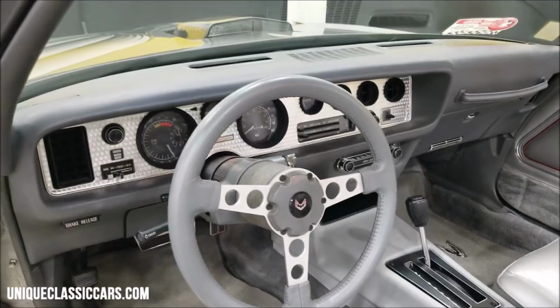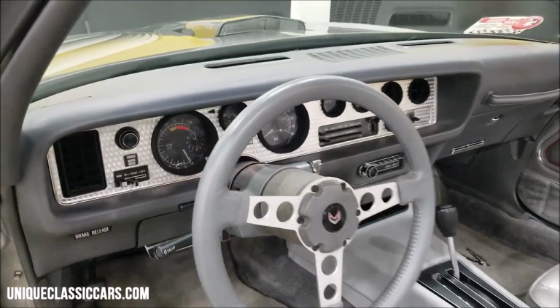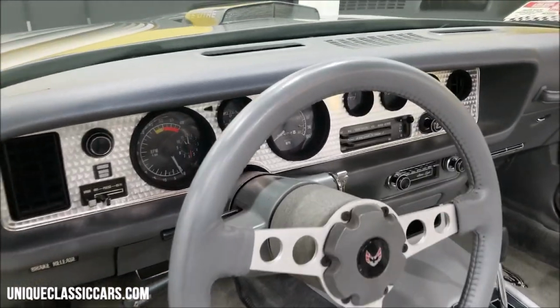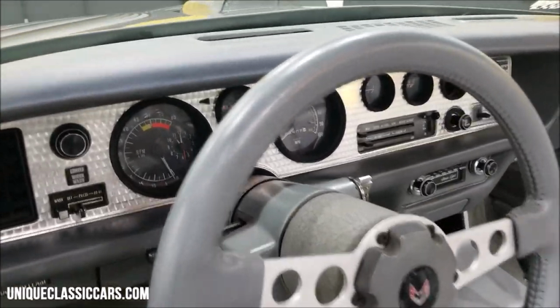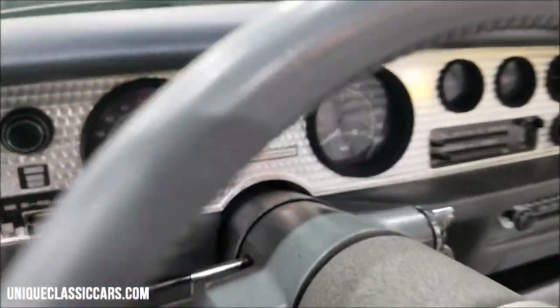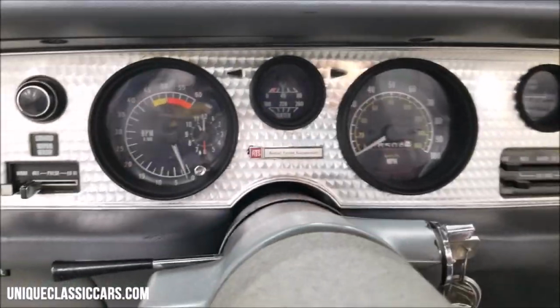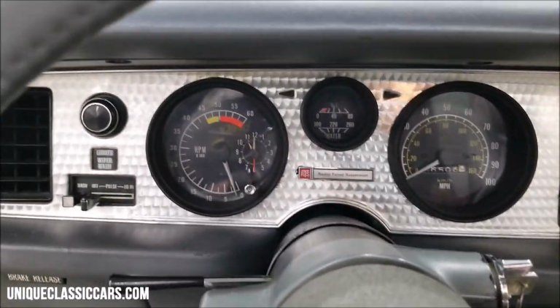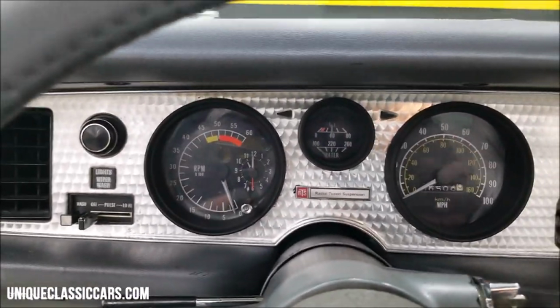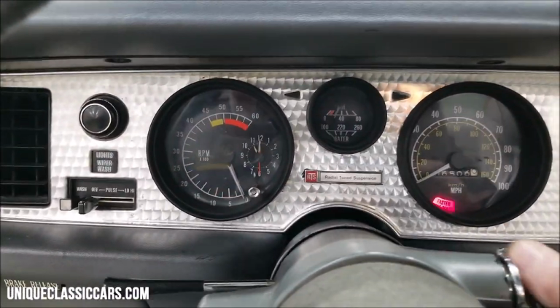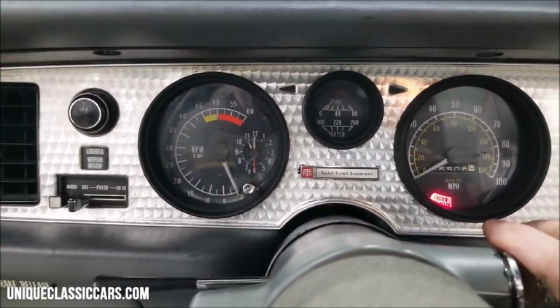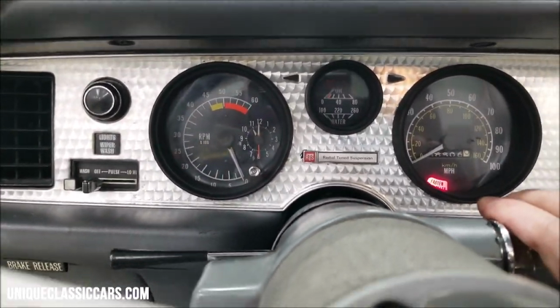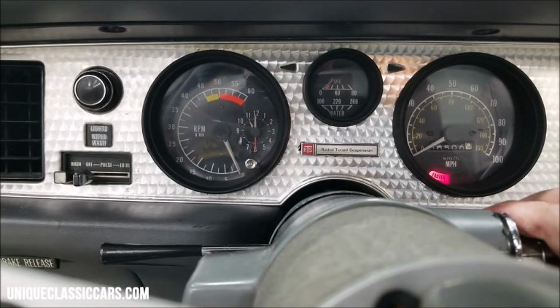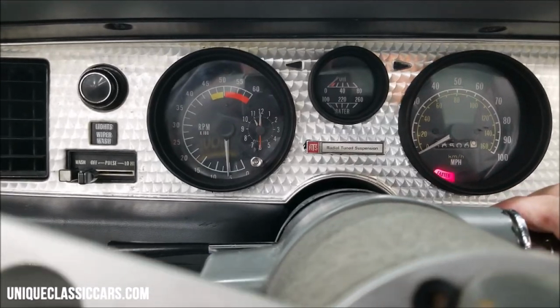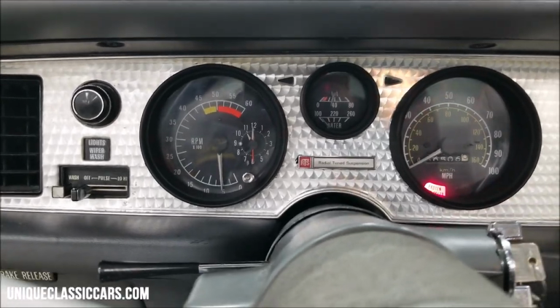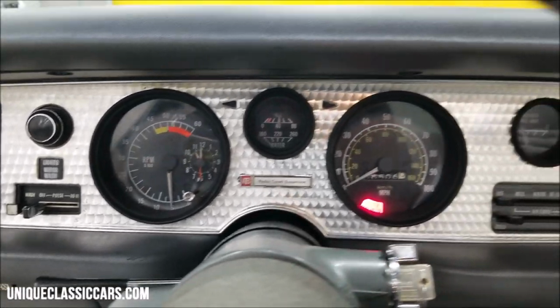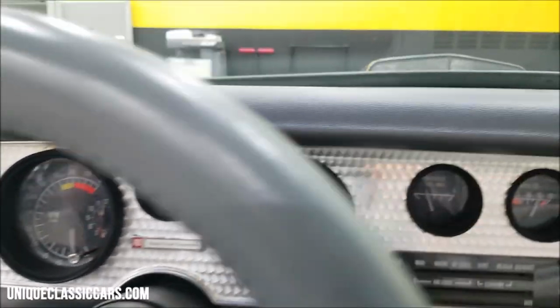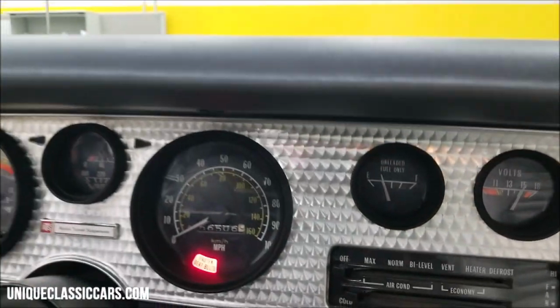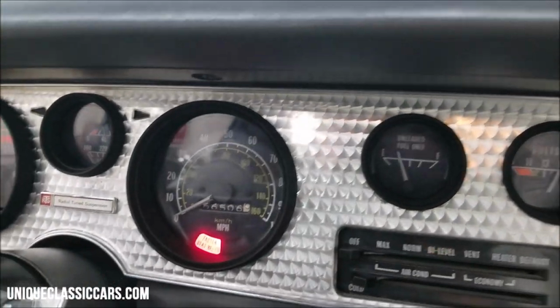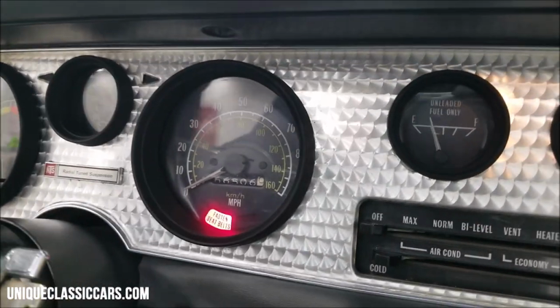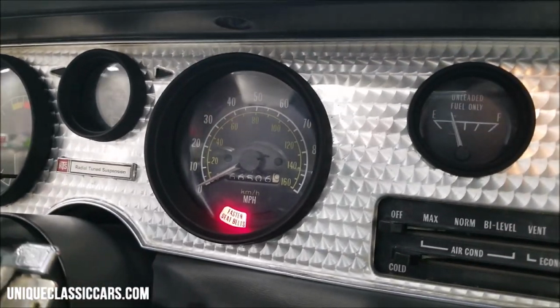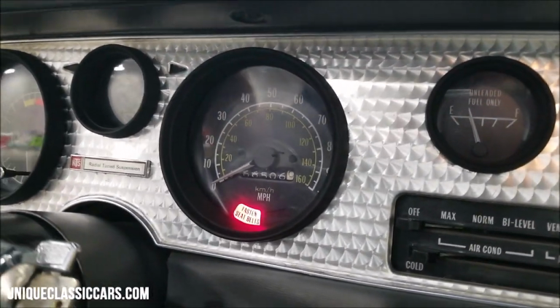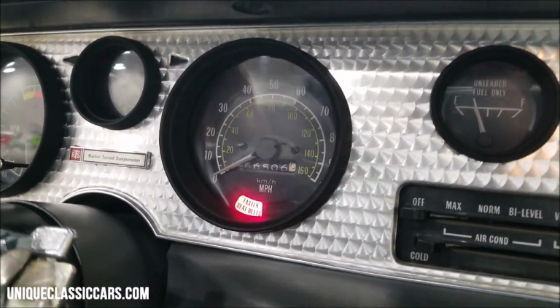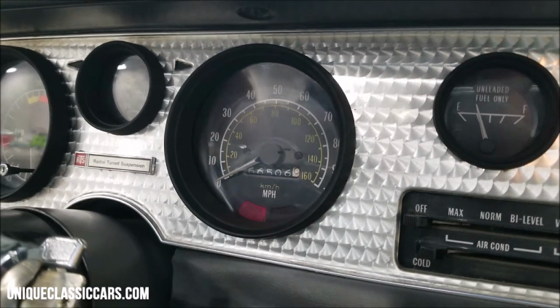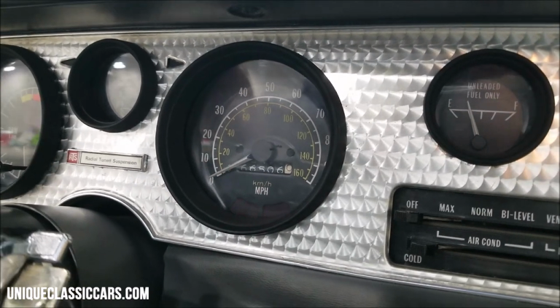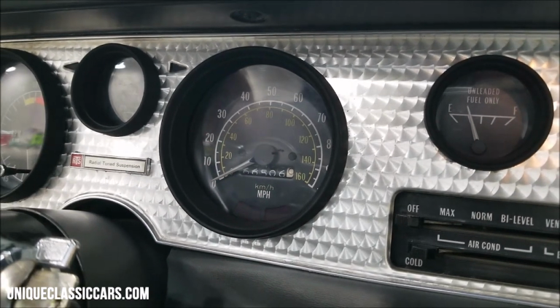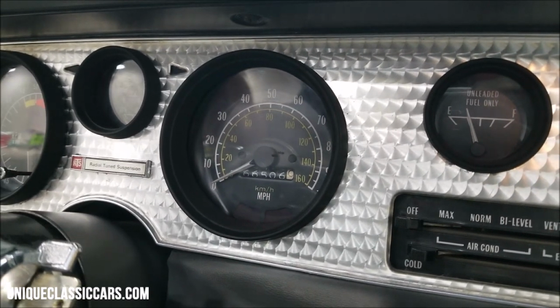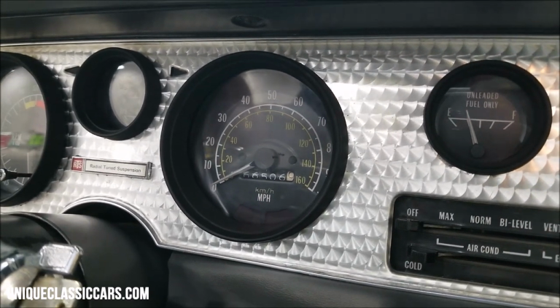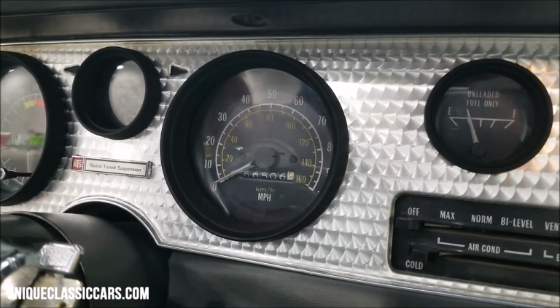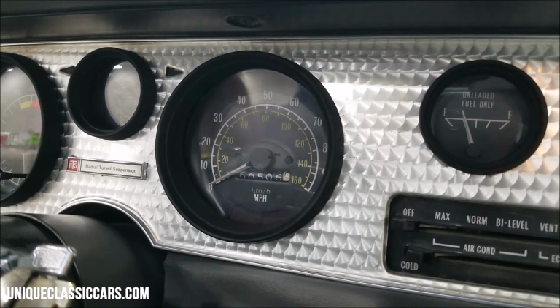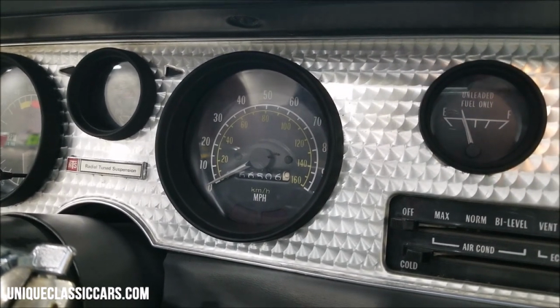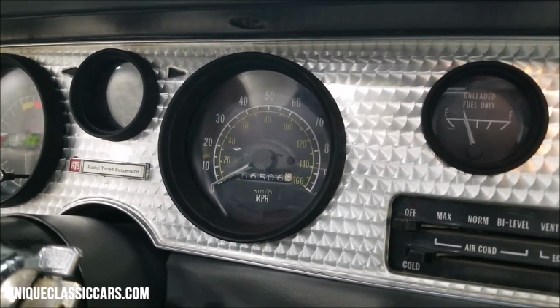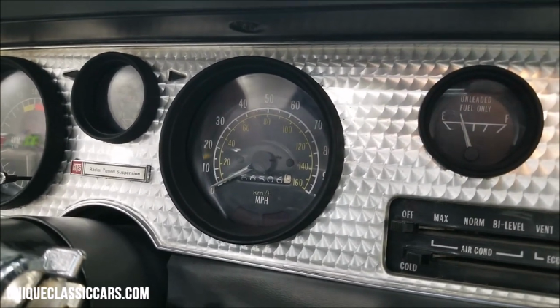Let's go ahead and start this up and check out the miles. Believed to be original mileage — unfortunately you can't confirm it due to the age of the vehicle, and it doesn't stay with the title — but it reads 66,506.